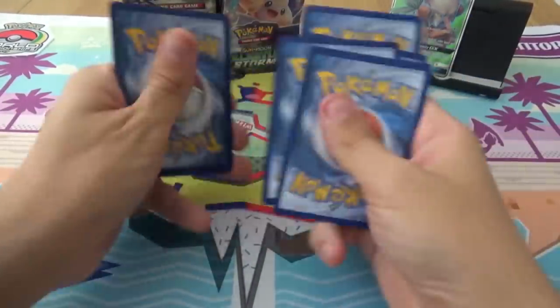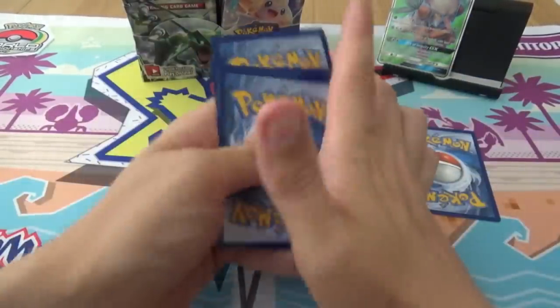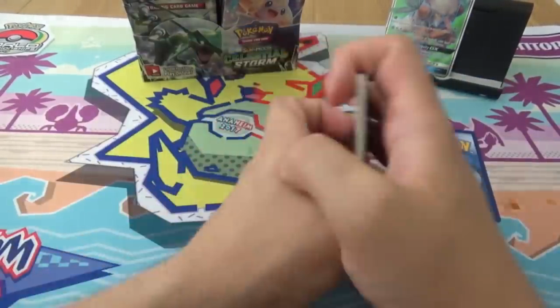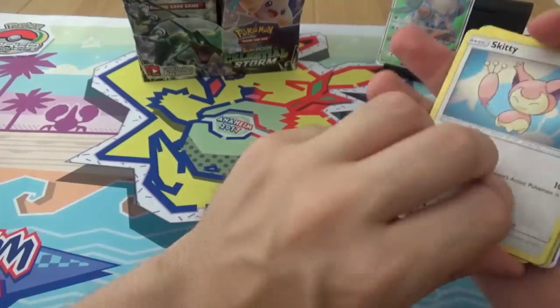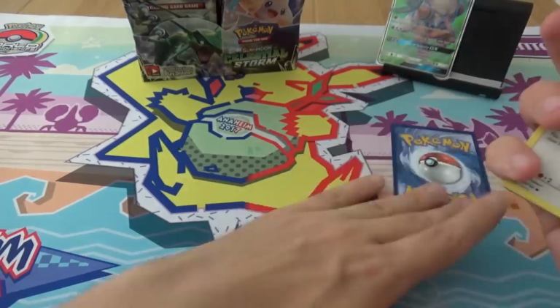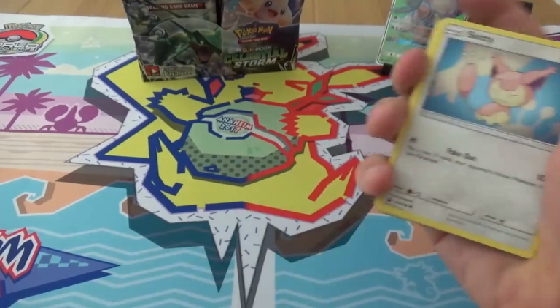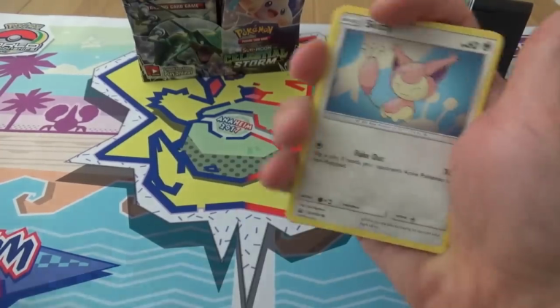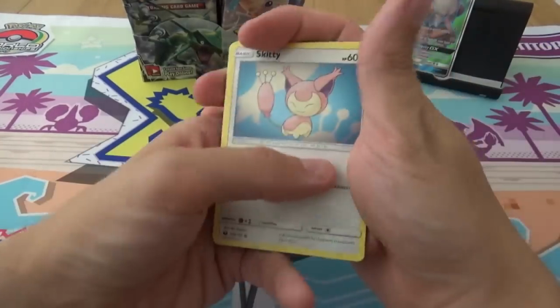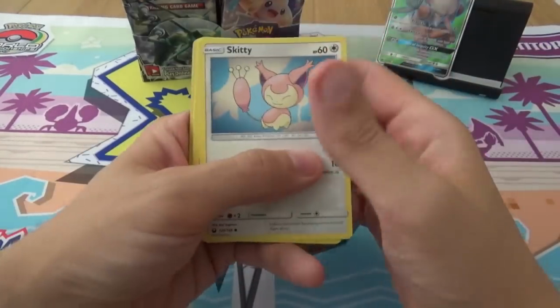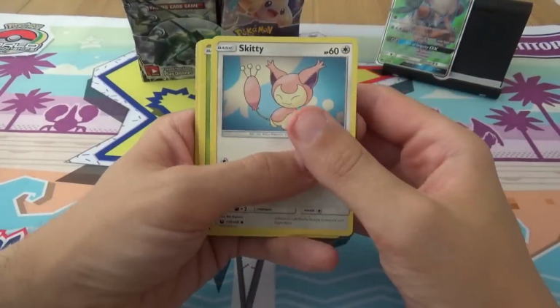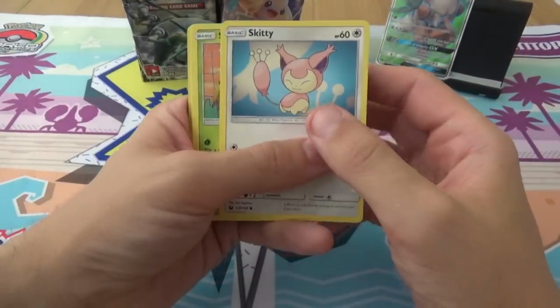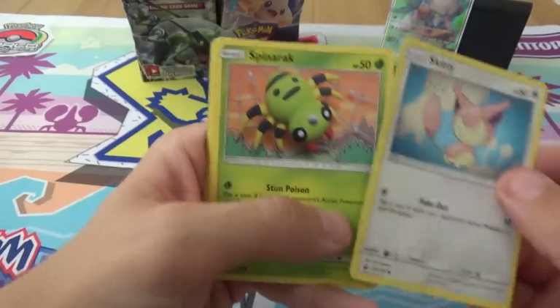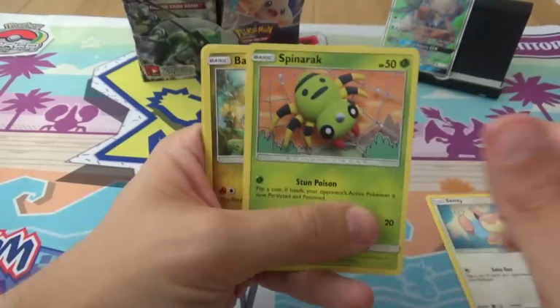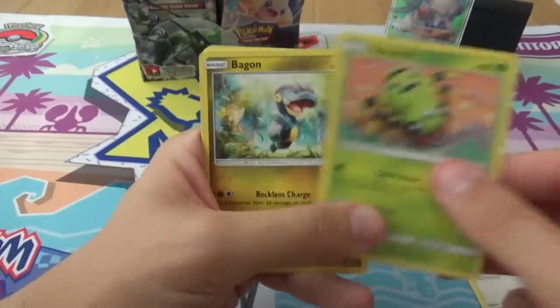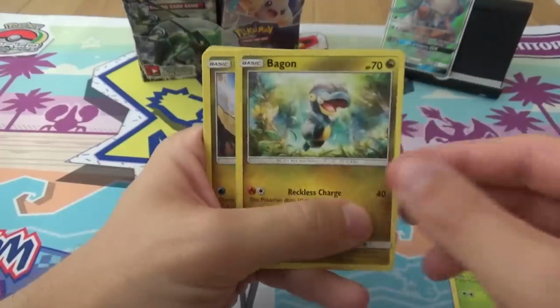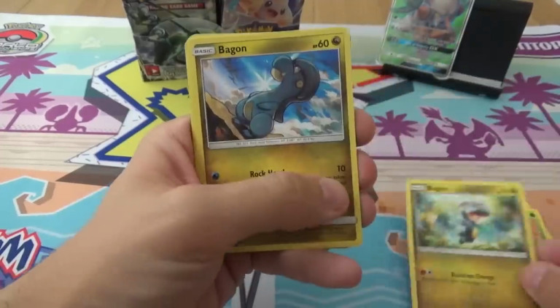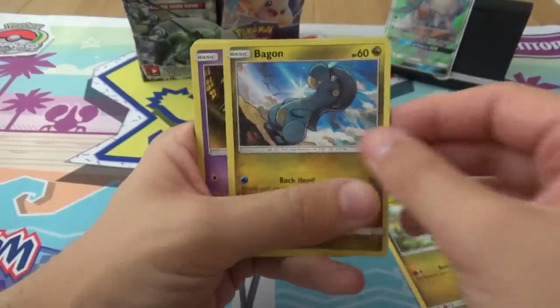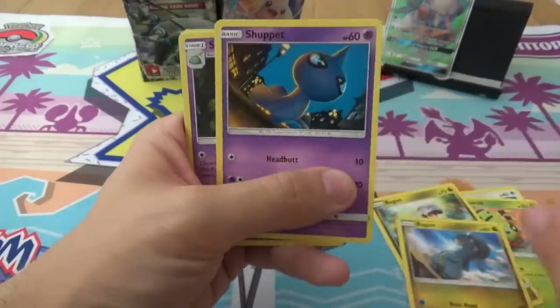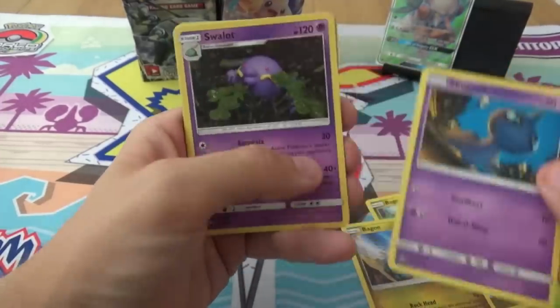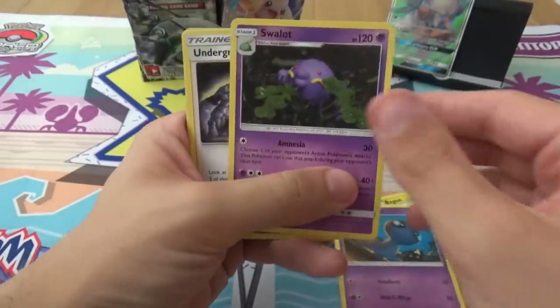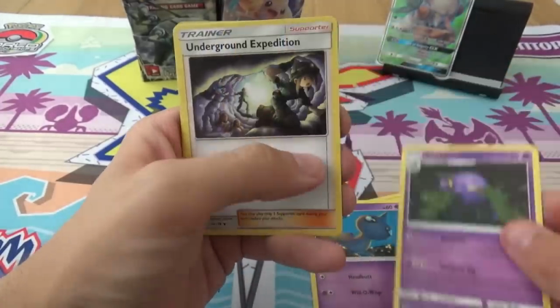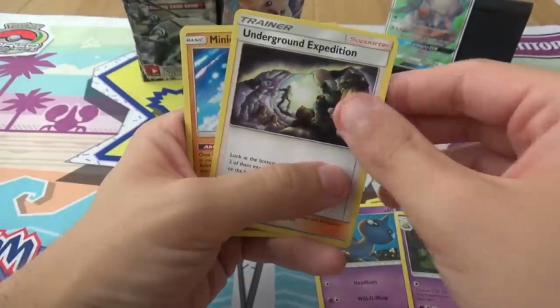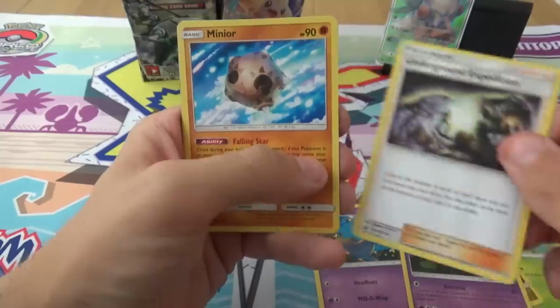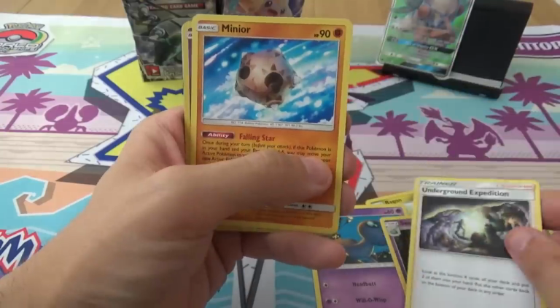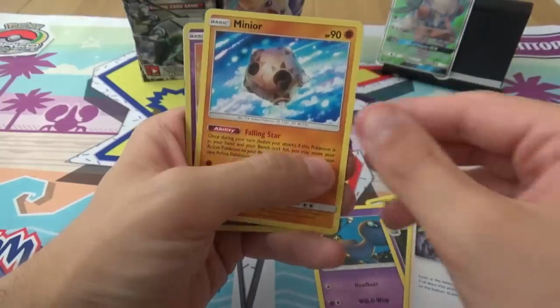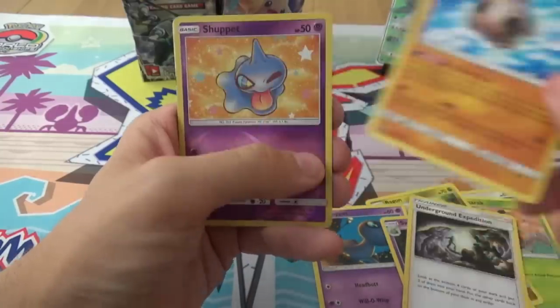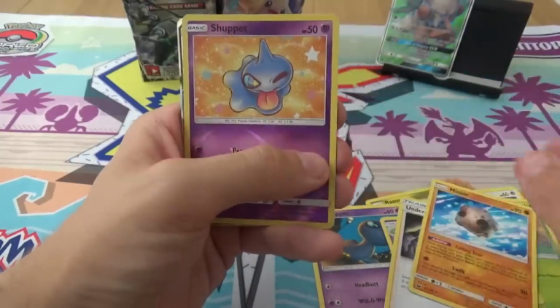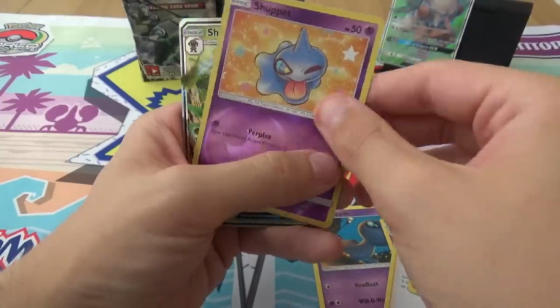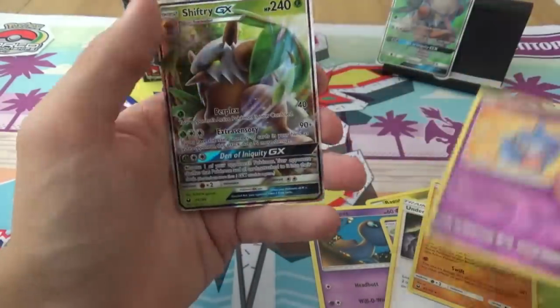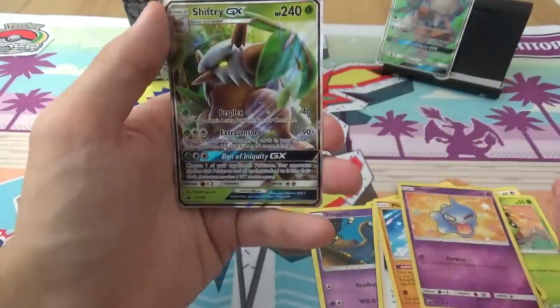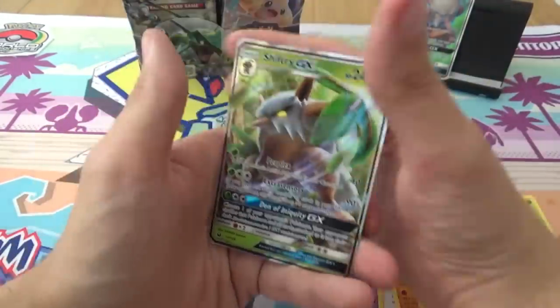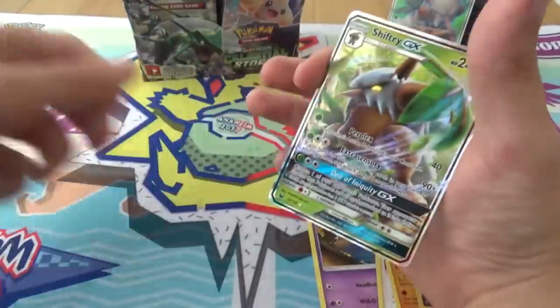Got the code card and the energy. Got a Skitty, a Spinarak, a Bagon, a Bagon, a Shuppit, a Swalot, an Underground Expedition, a Minial, a Reverse Shuppit, and a Shiftry GX! Another perfect for you.